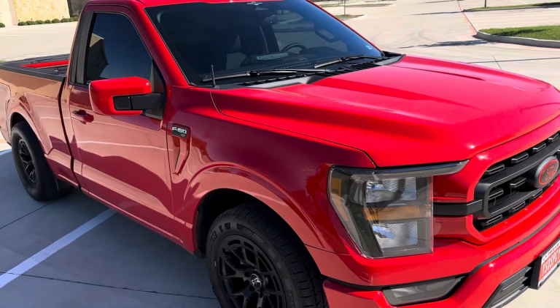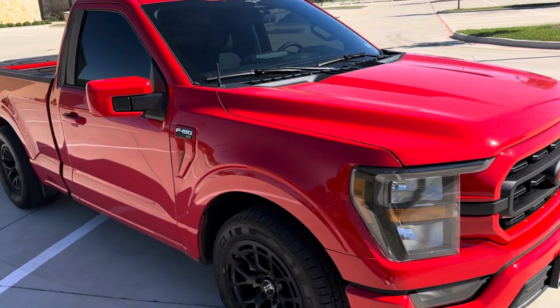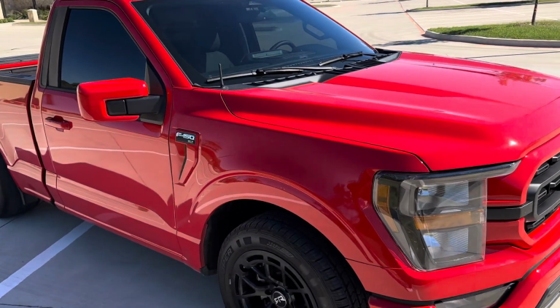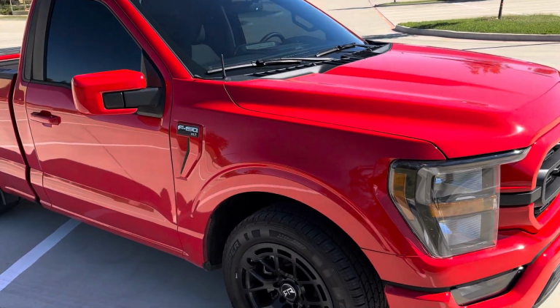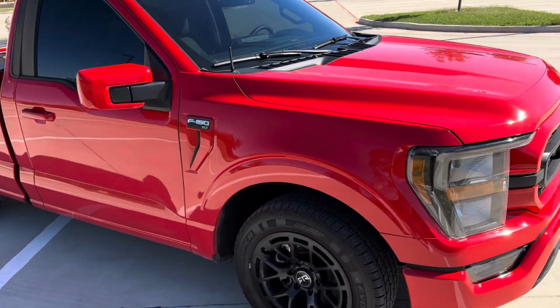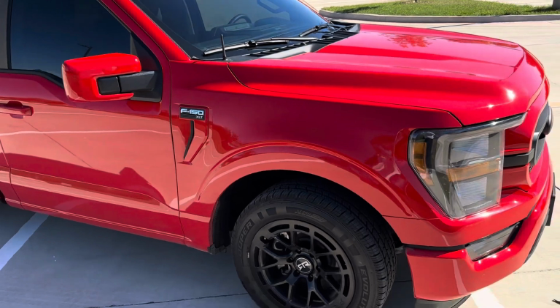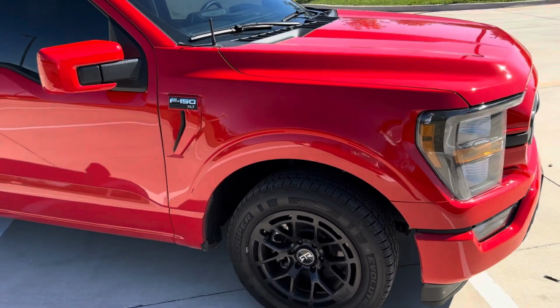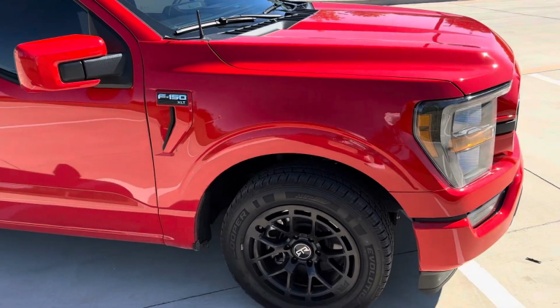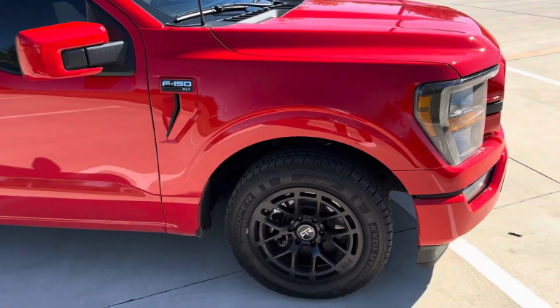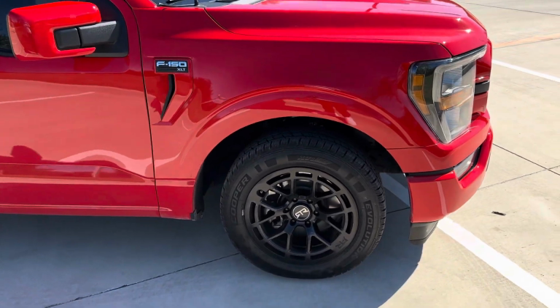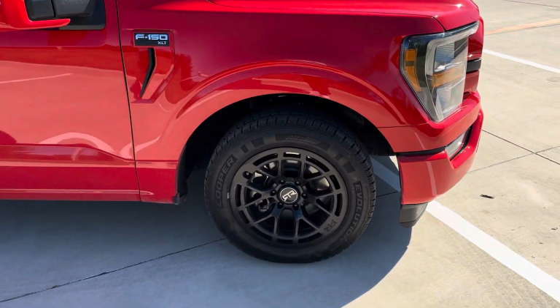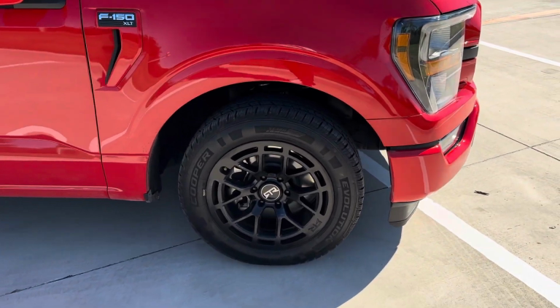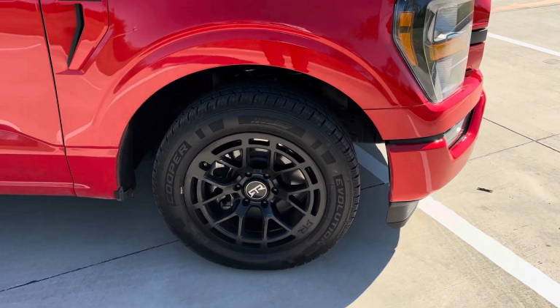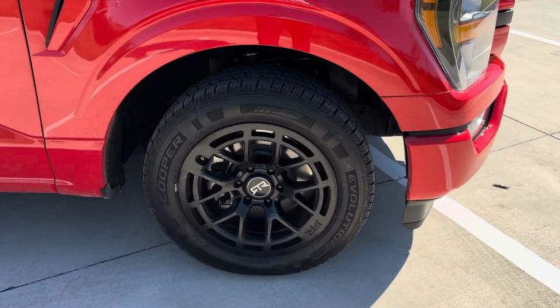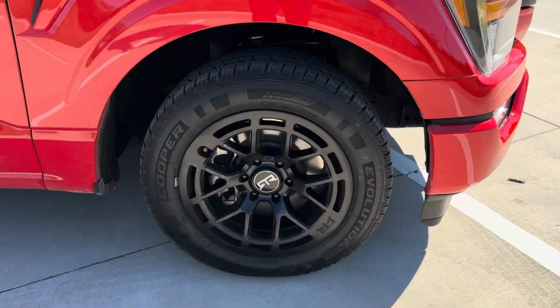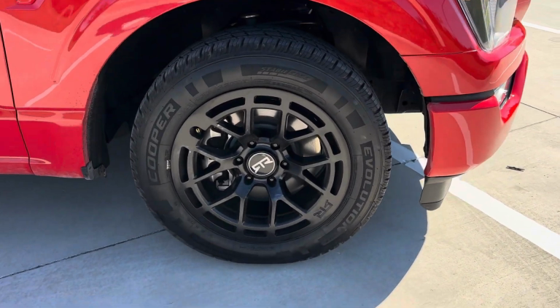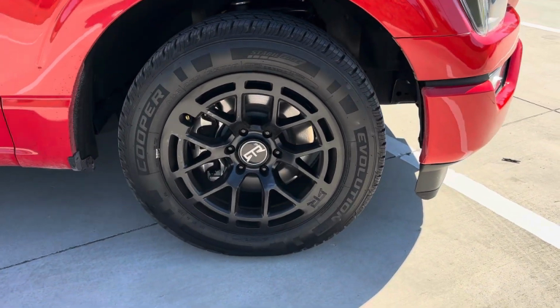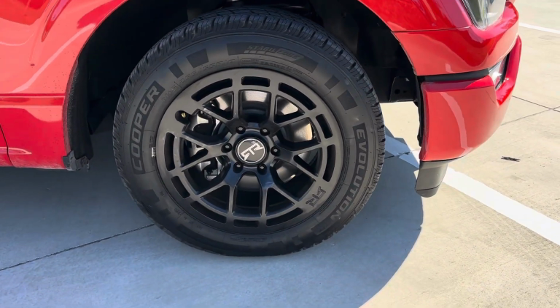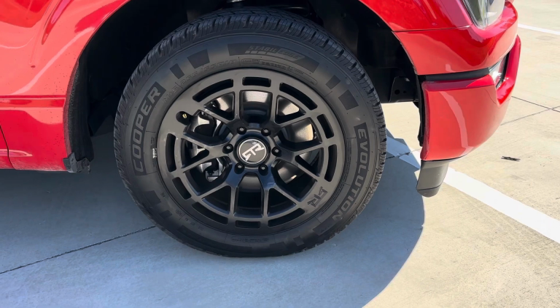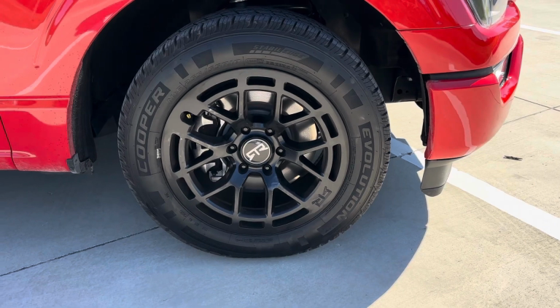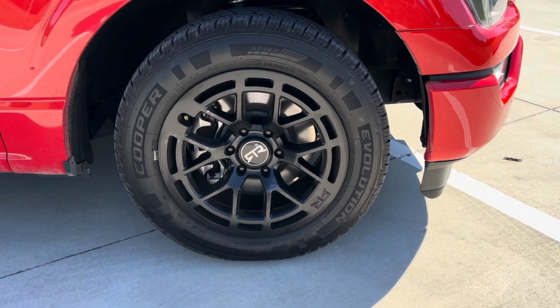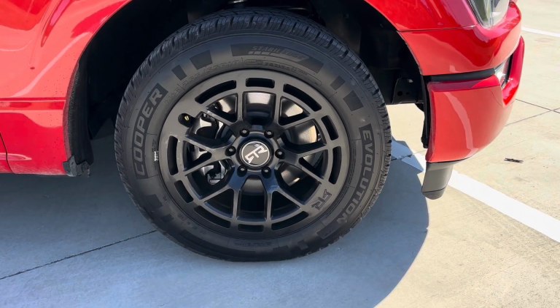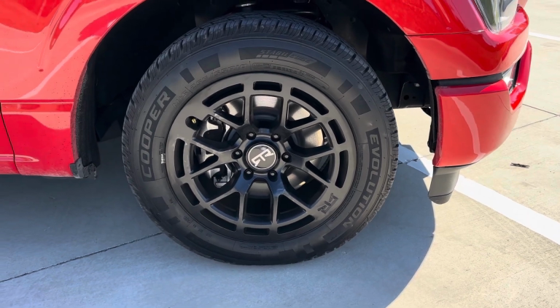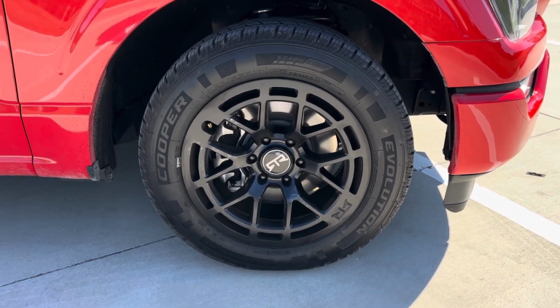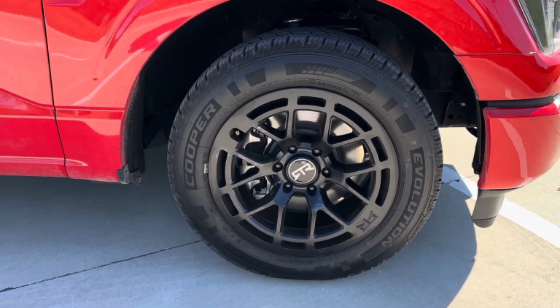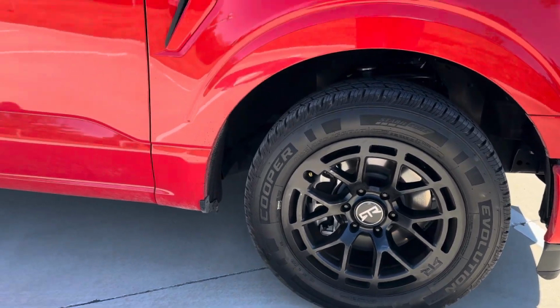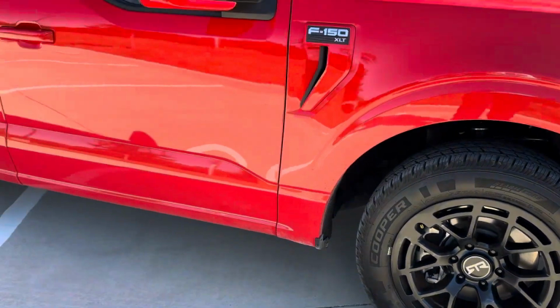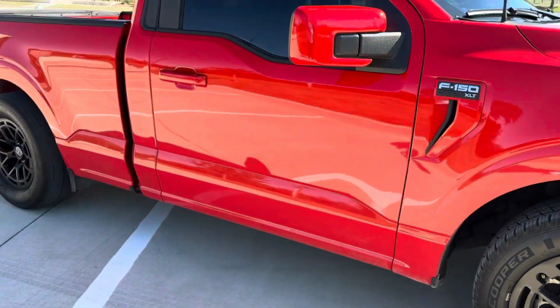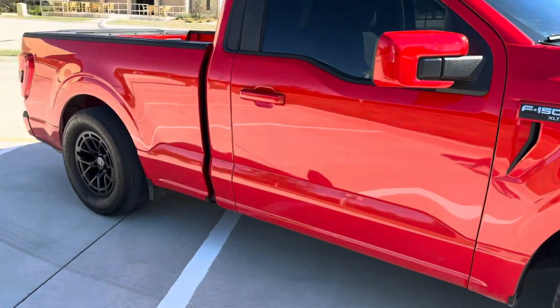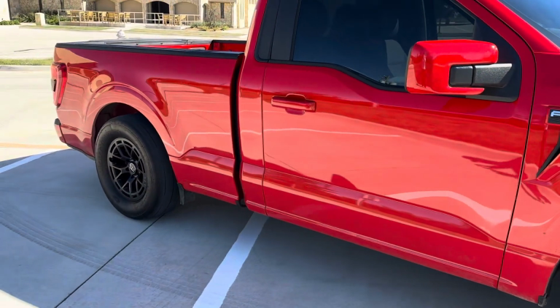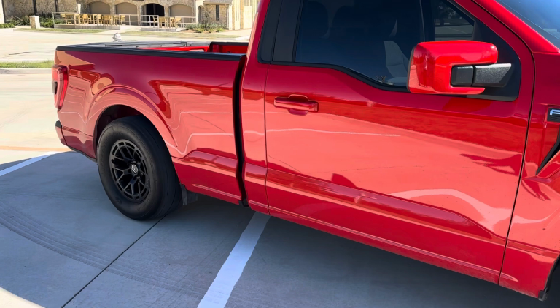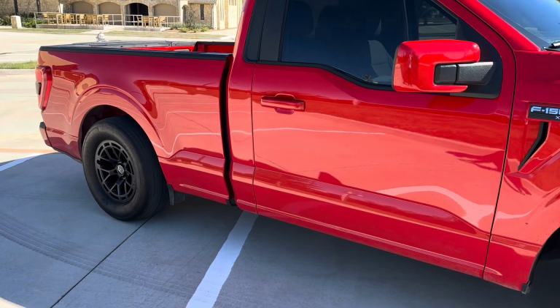Did the mirror caps, fender emblems, went ahead and went with RTR wheels — 18s up front, and then we are running a drag pack with a 17 in the rear.